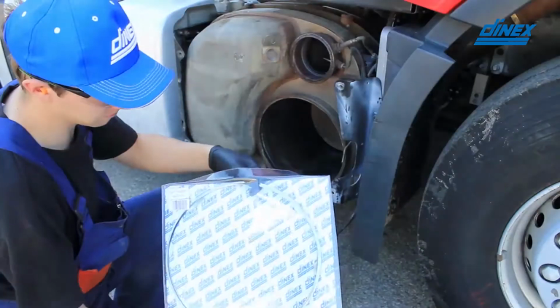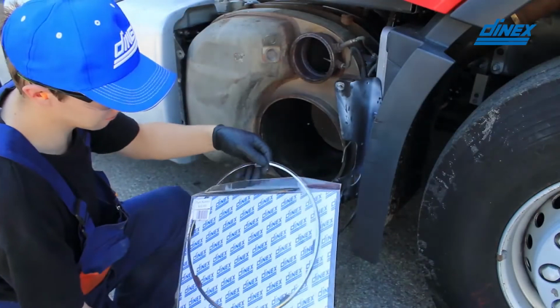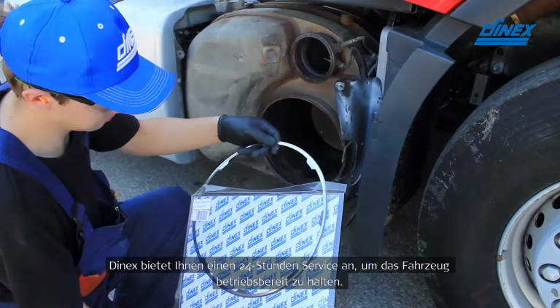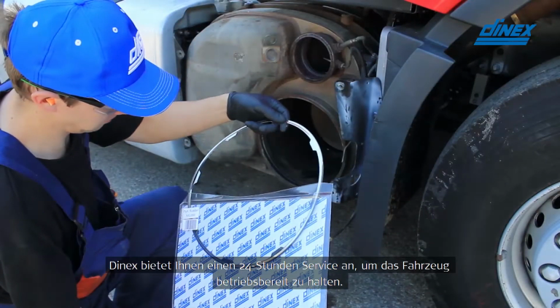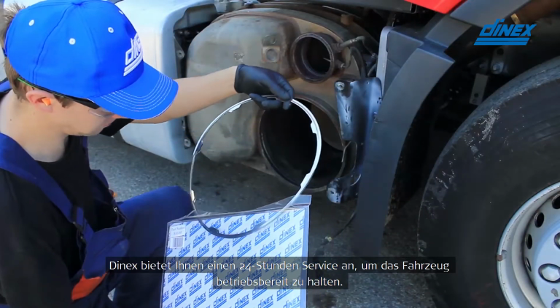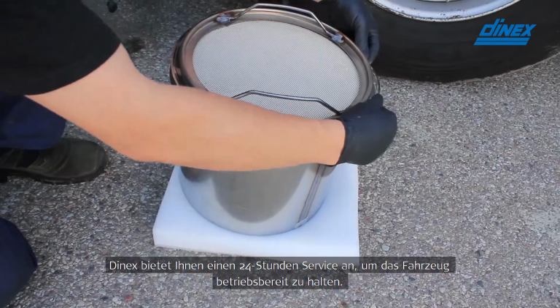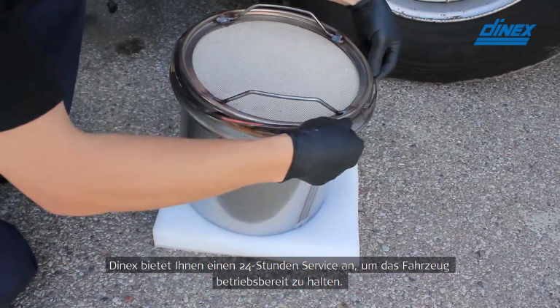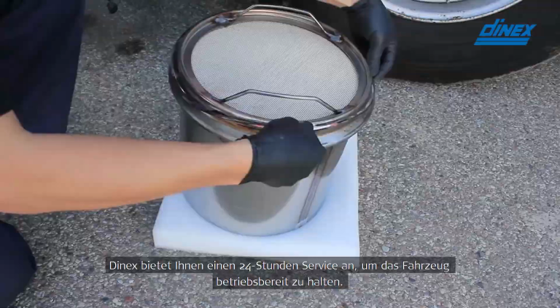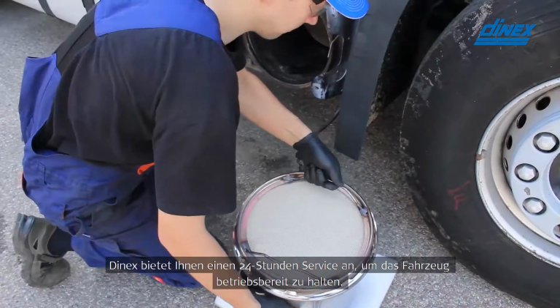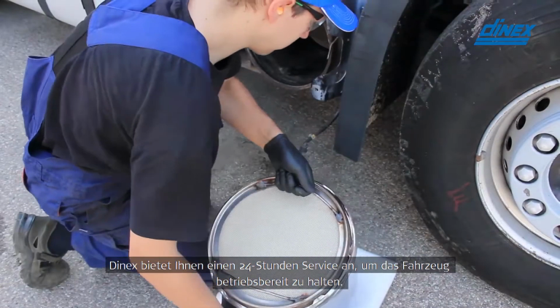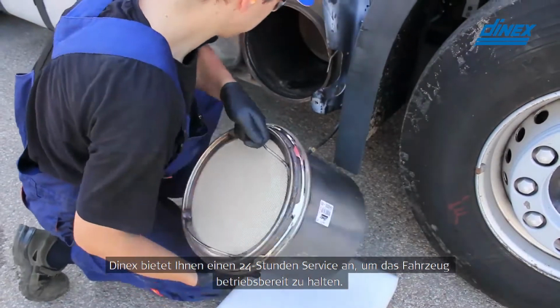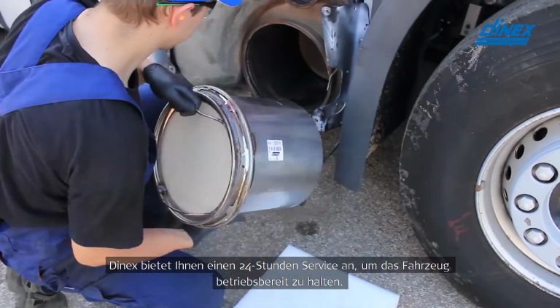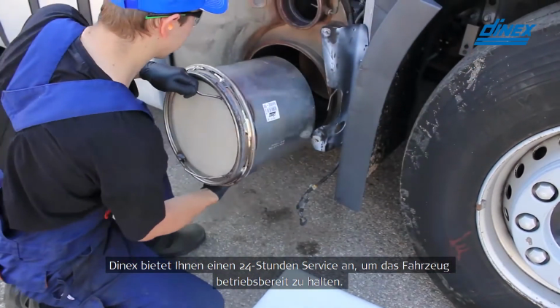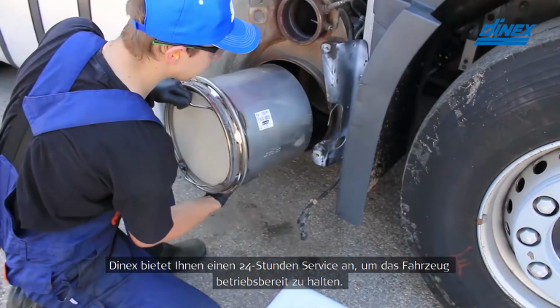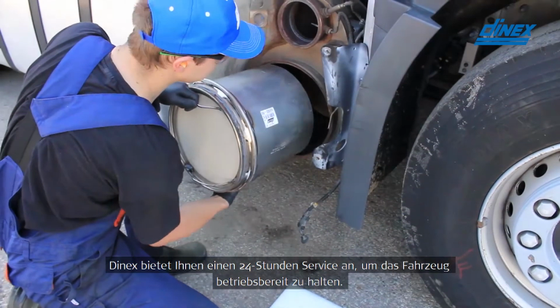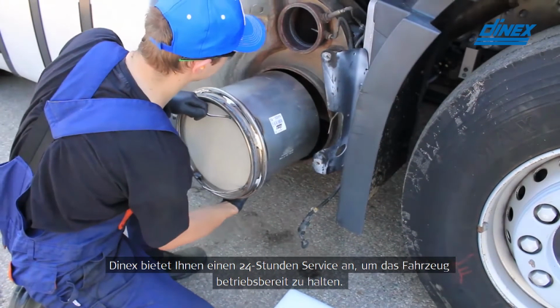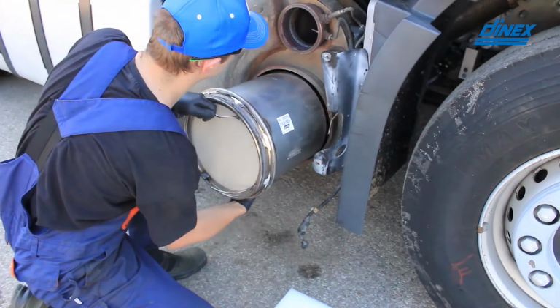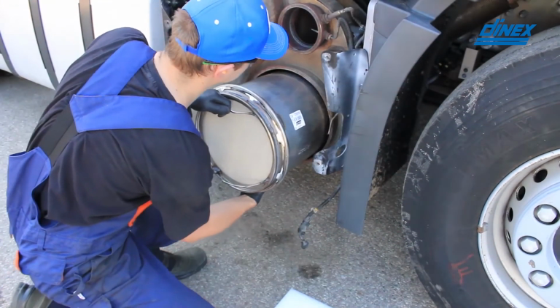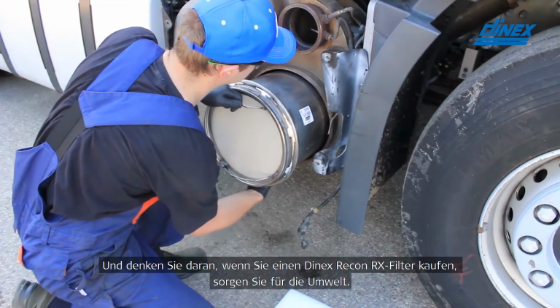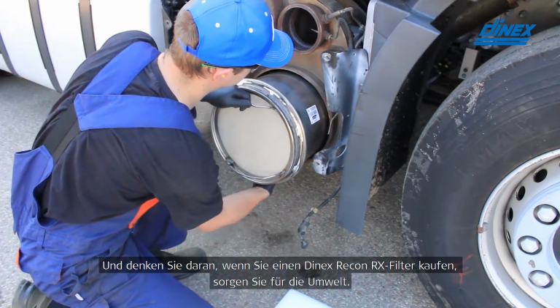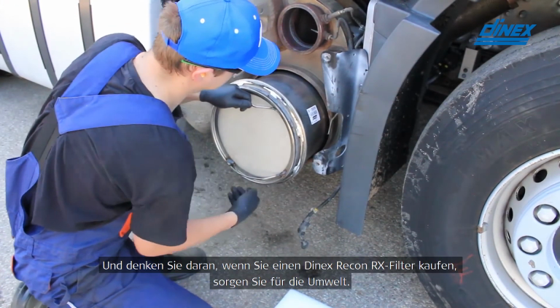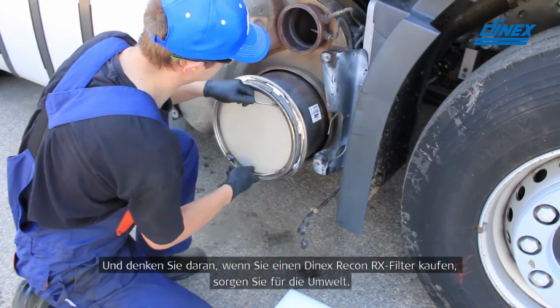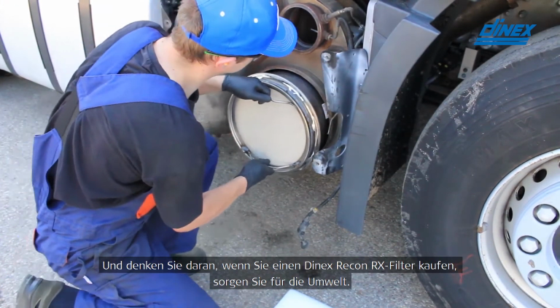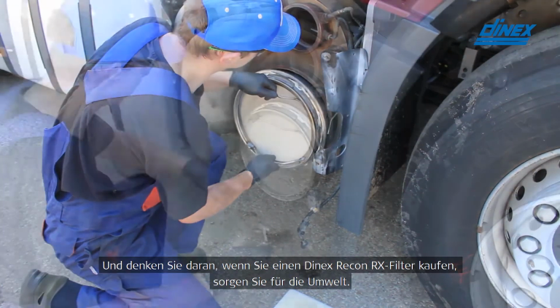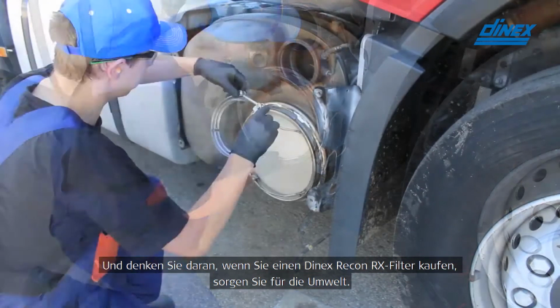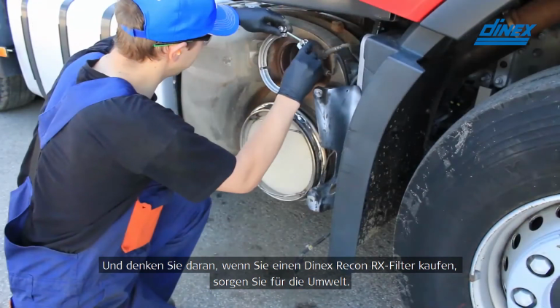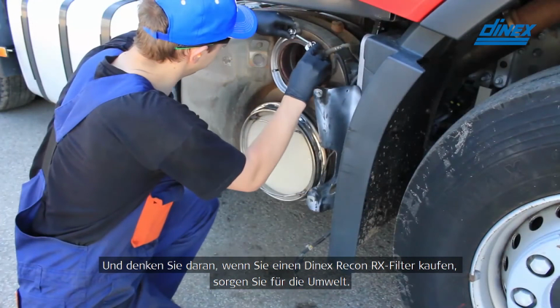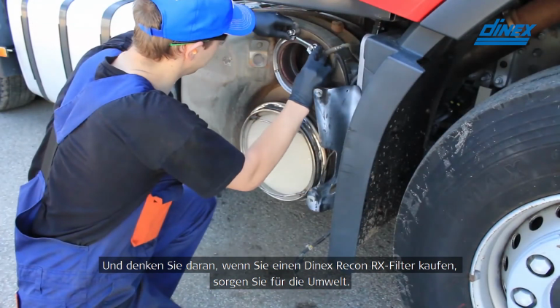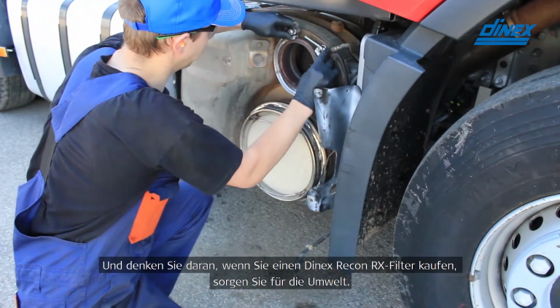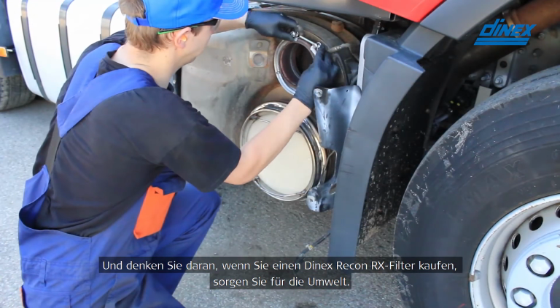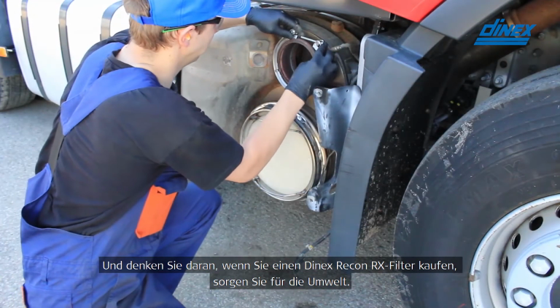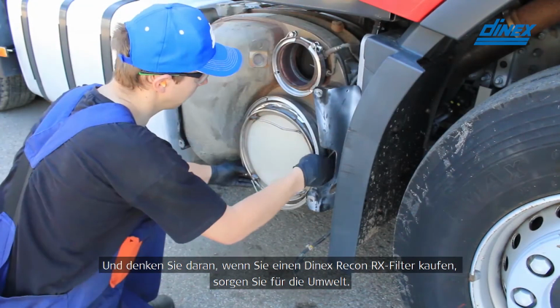To keep the truck on the road, DNEX also offers a 24-hour transport service. And remember, when you buy a DNEX Recon RX filter, you are caring for the environment.